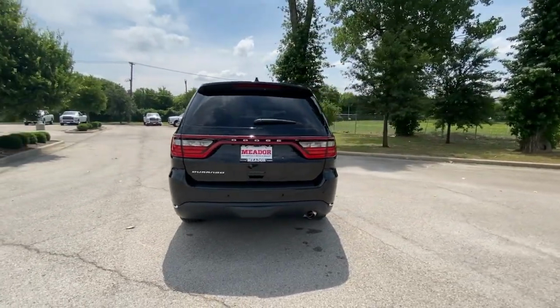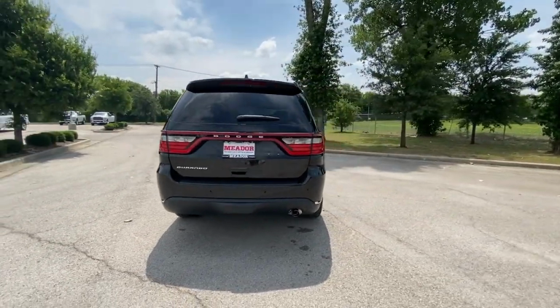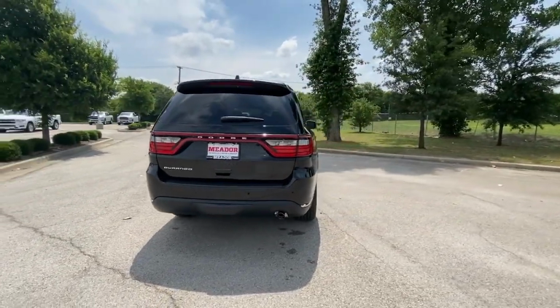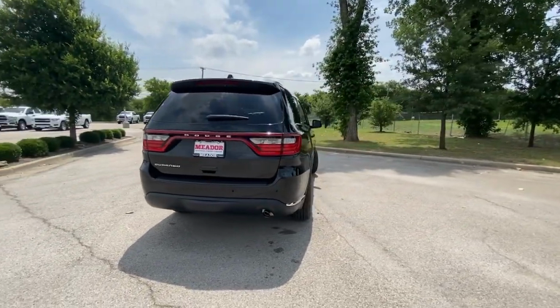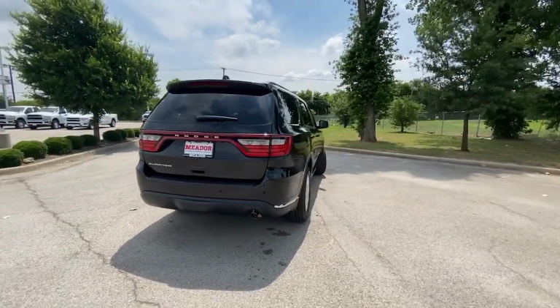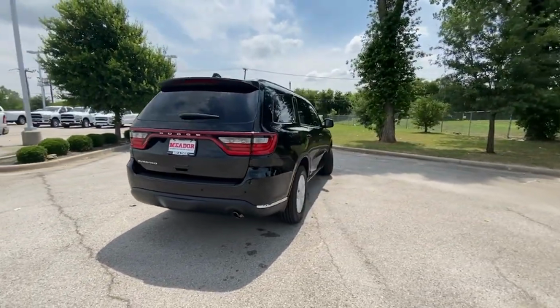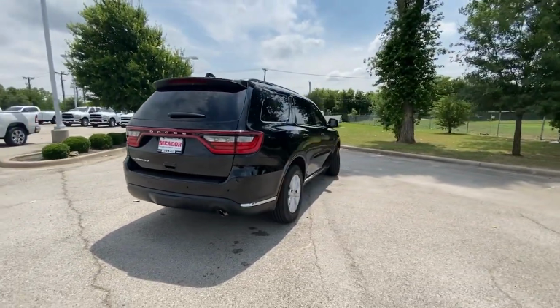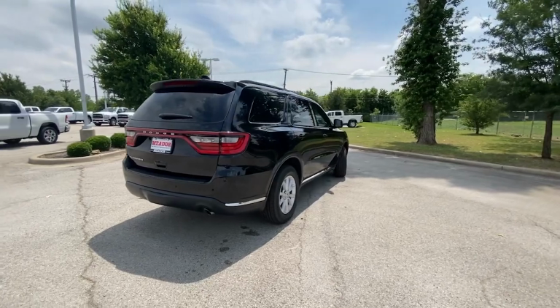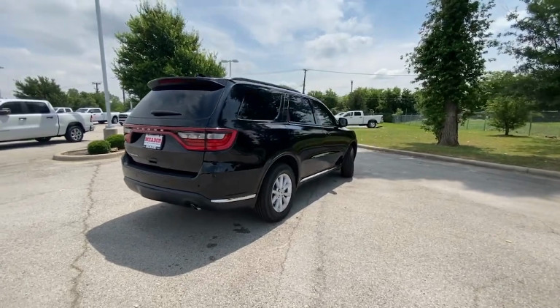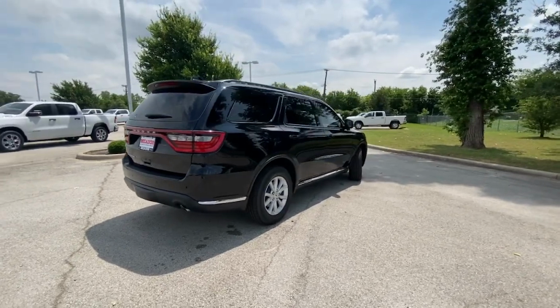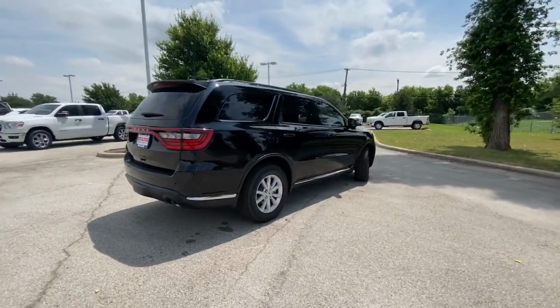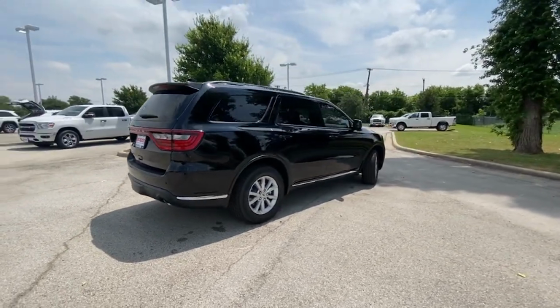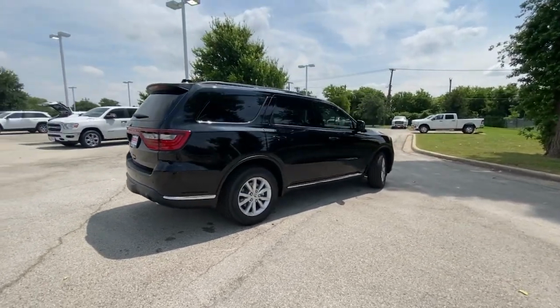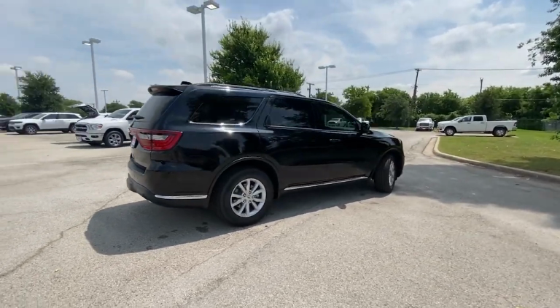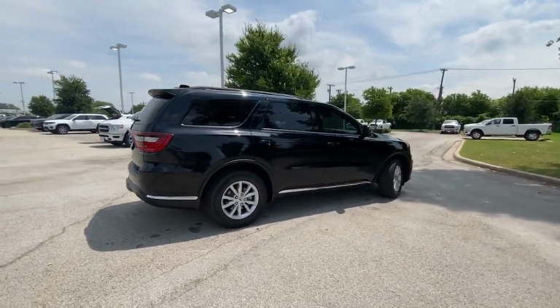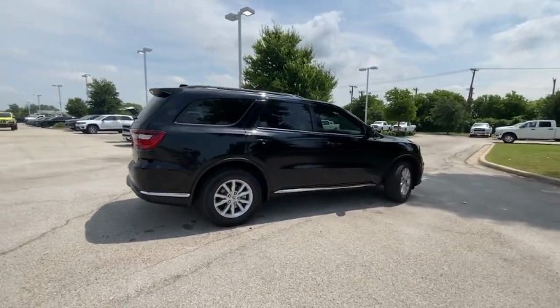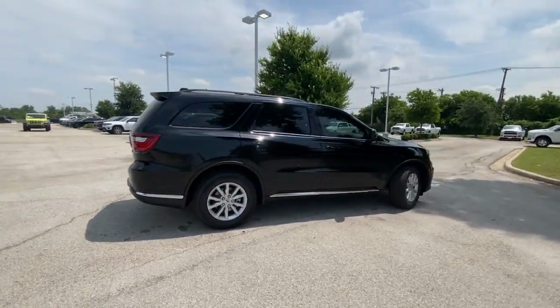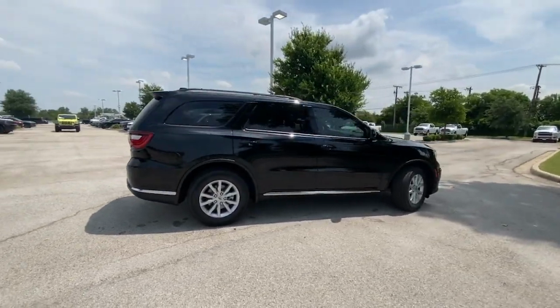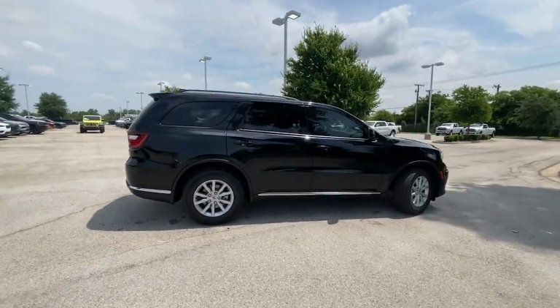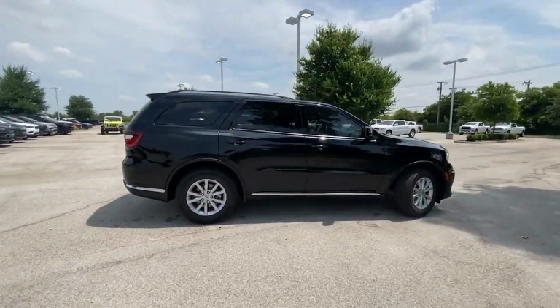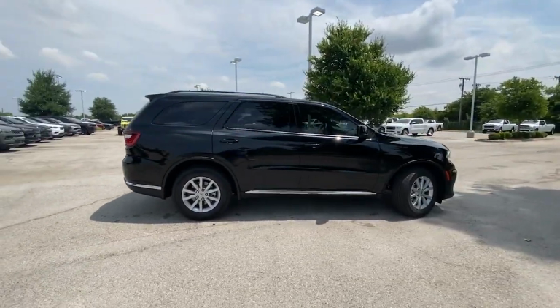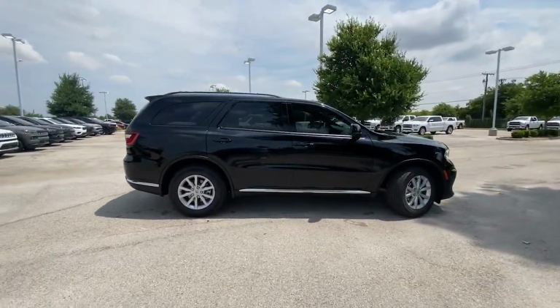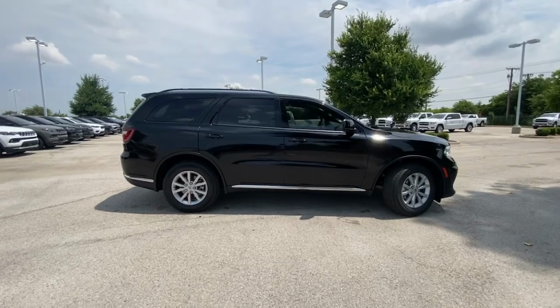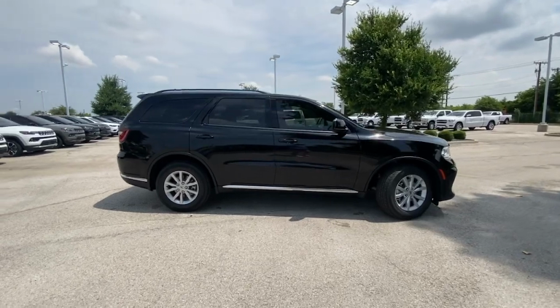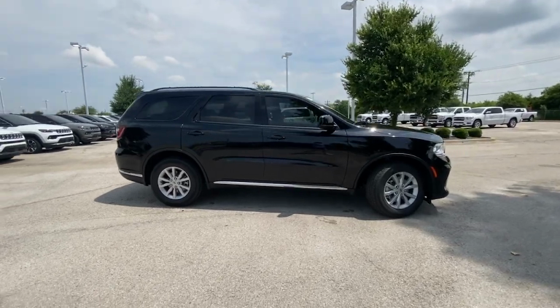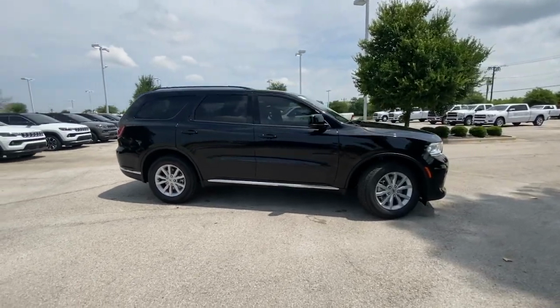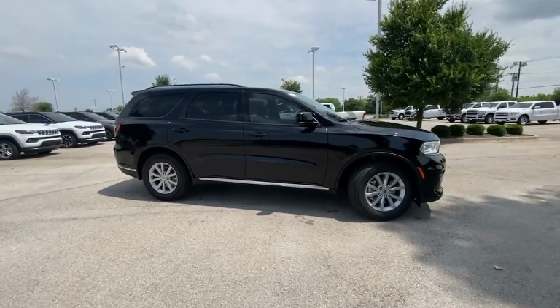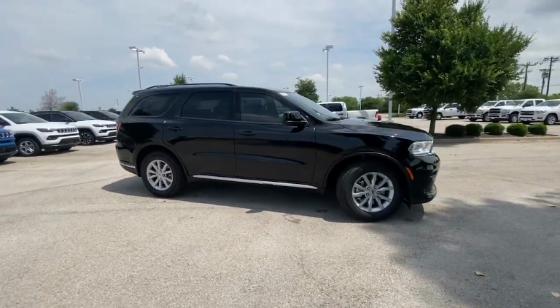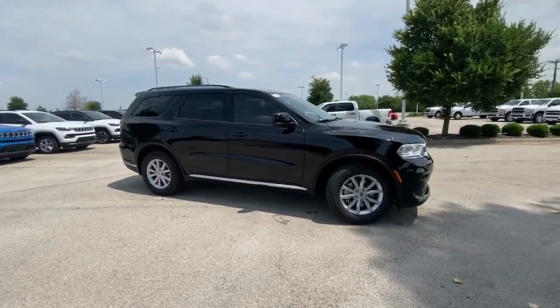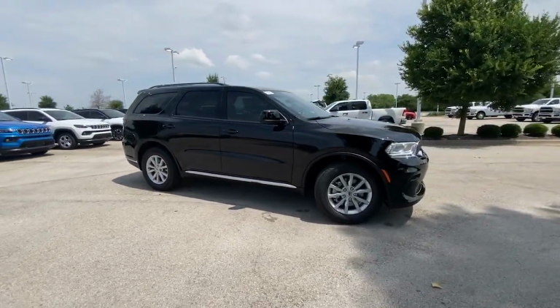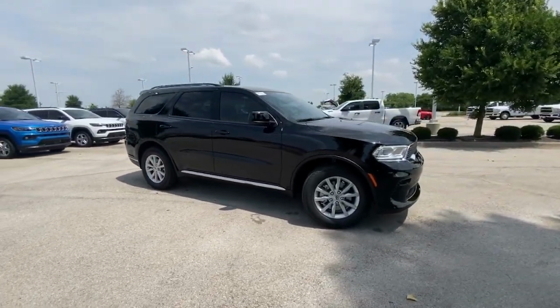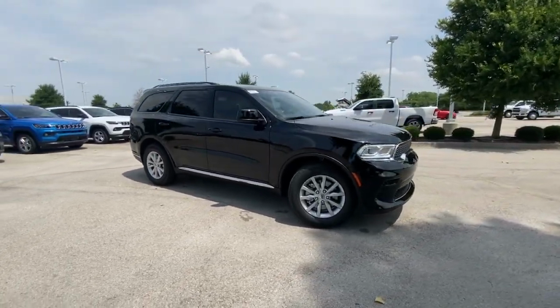These are just some of the great options this vehicle comes with: Apple CarPlay and/or Android Auto, keyless entry, third row seat, heated mirrors, iPod and MP3 input.